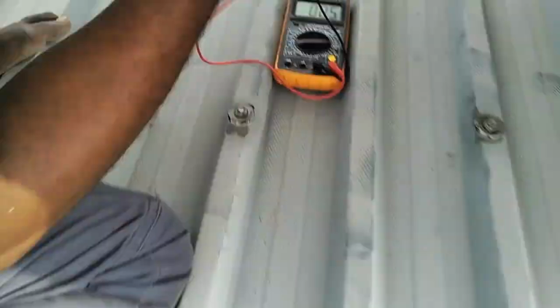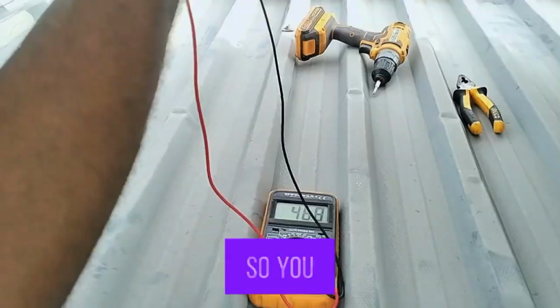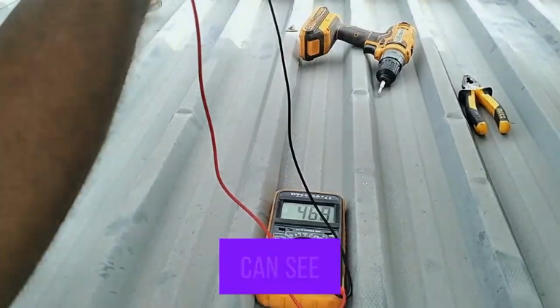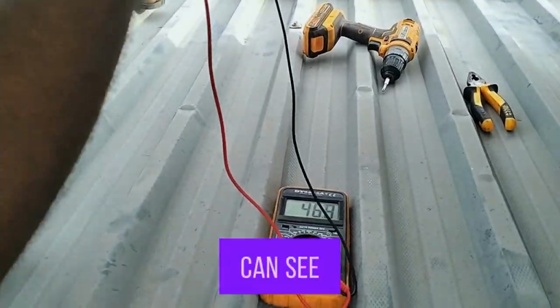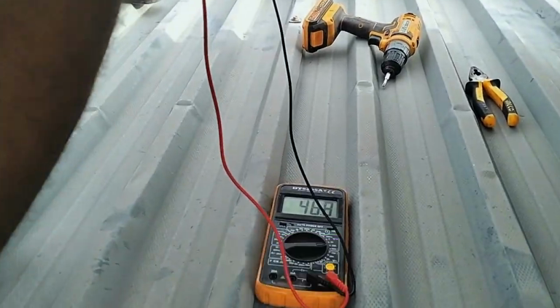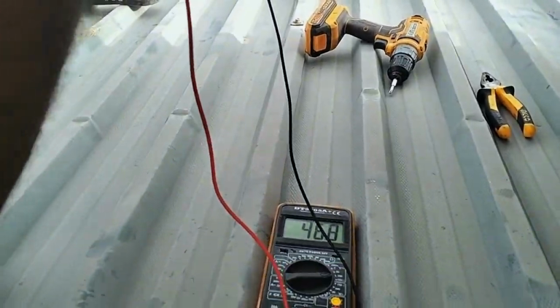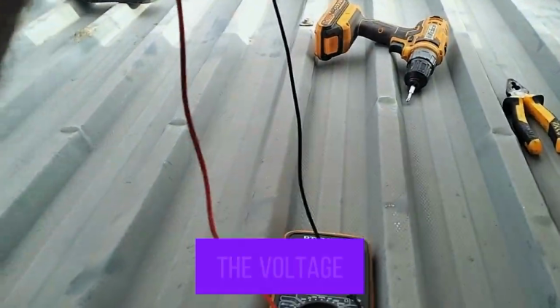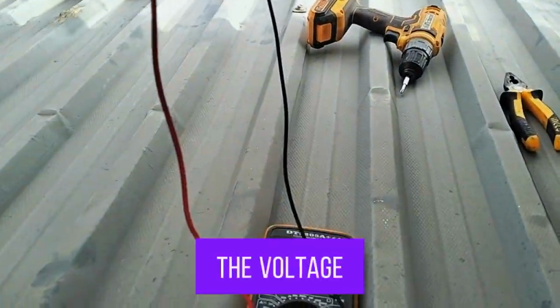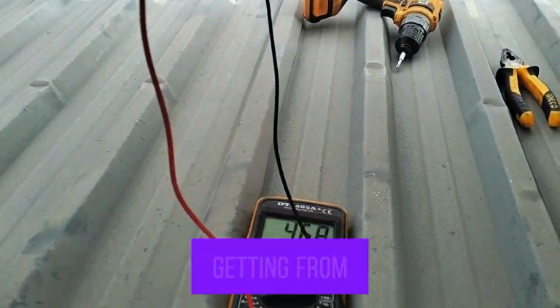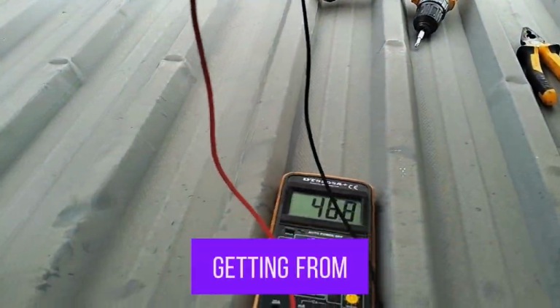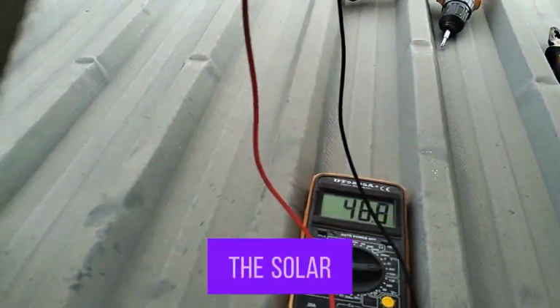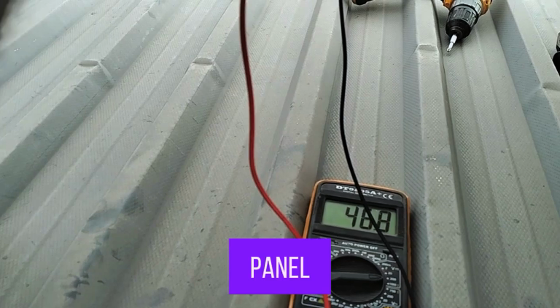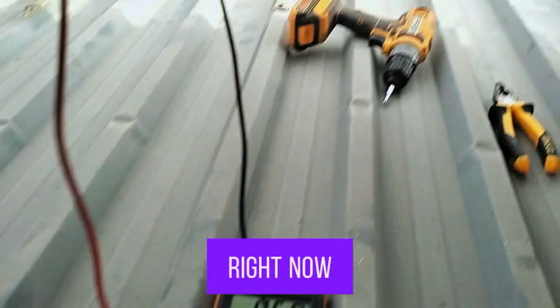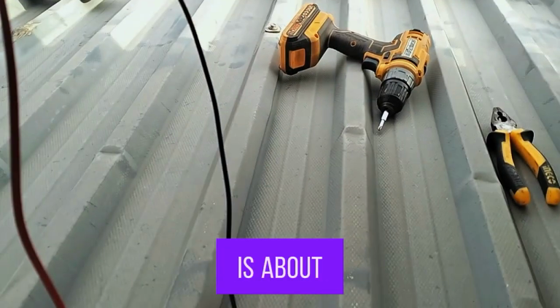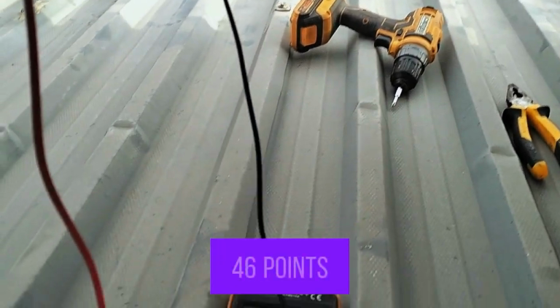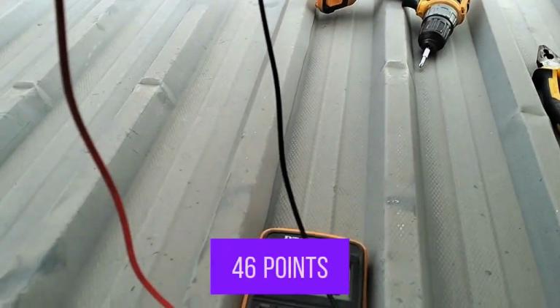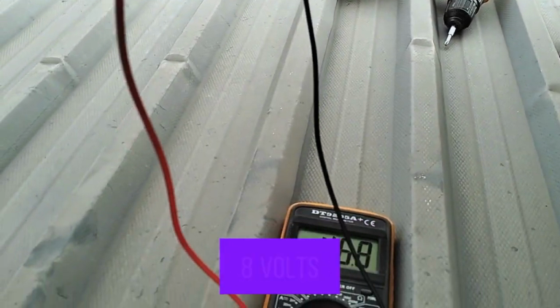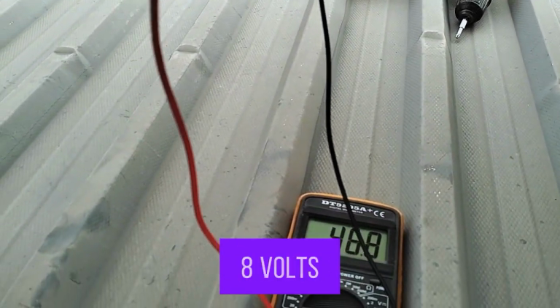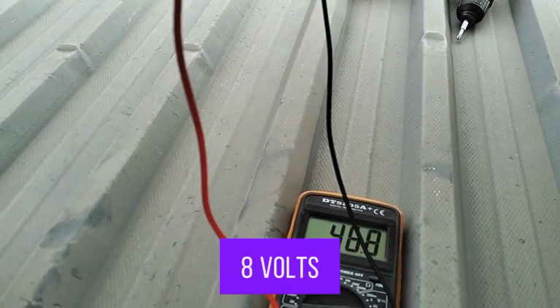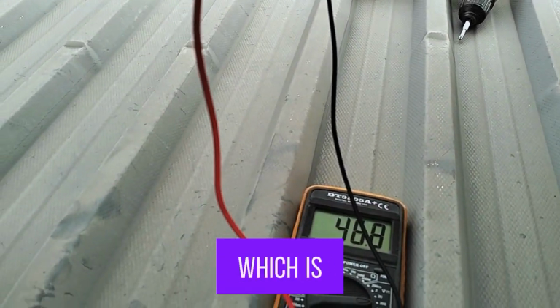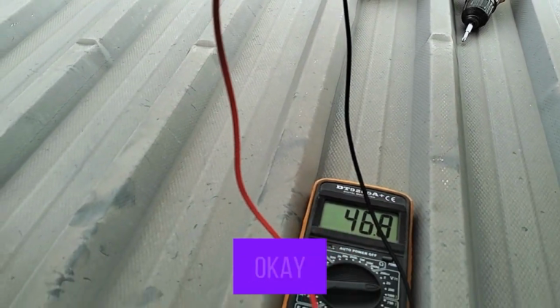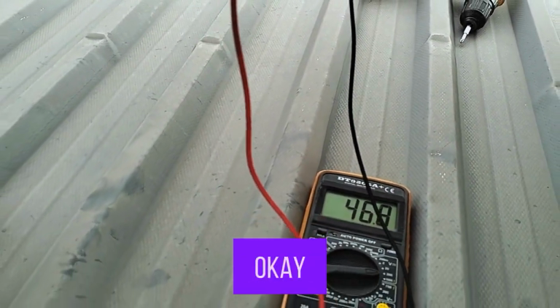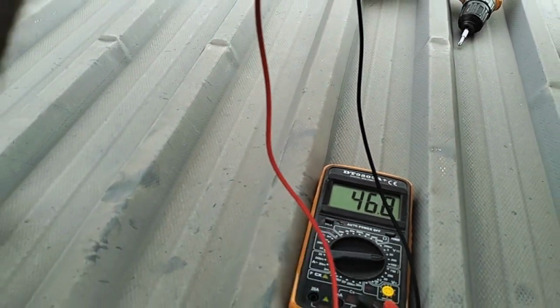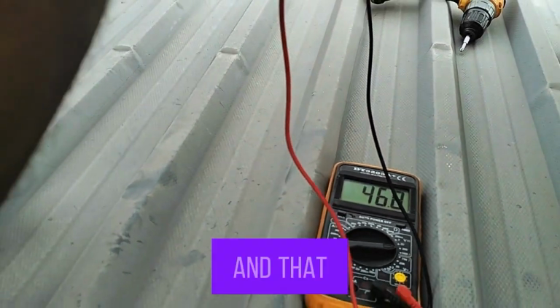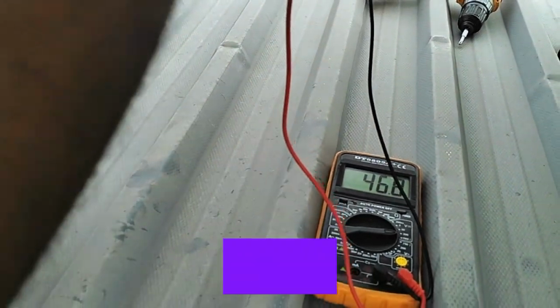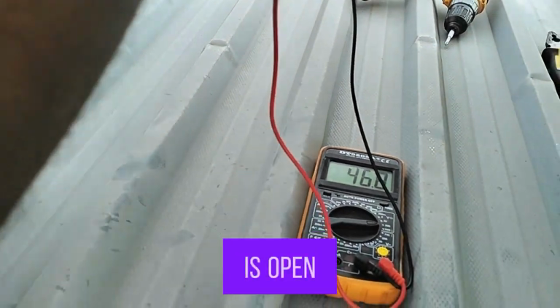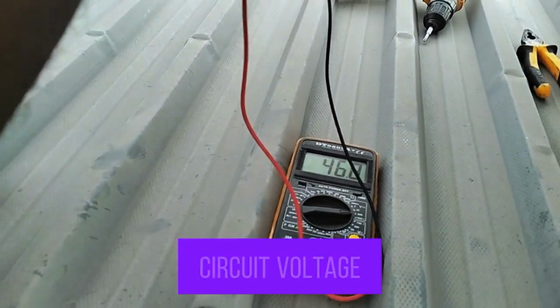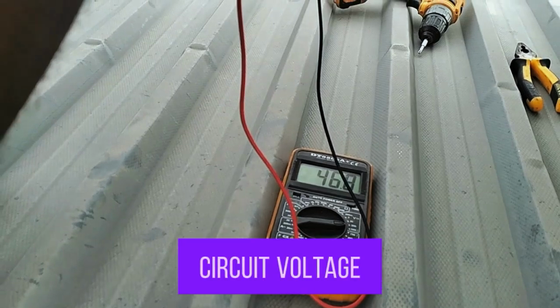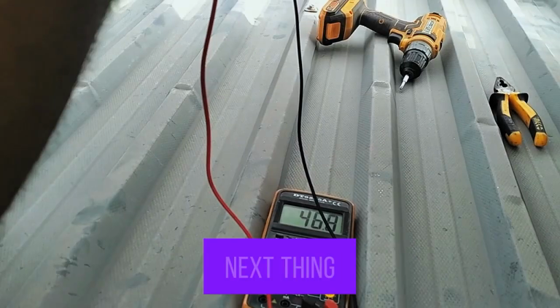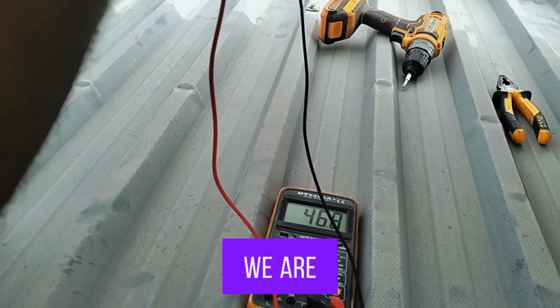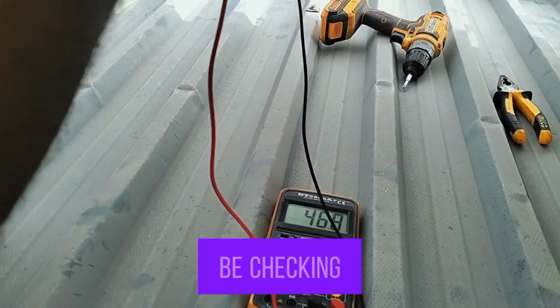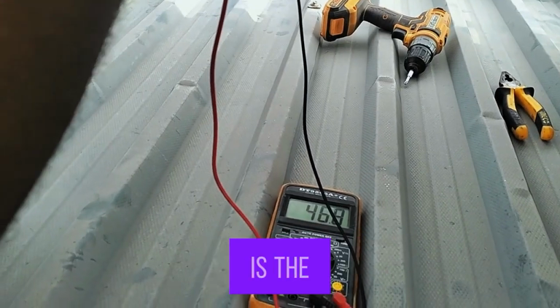You can see the voltage we are getting from the solar panel right now is about 46.8 volts, which is still okay. That is the open circuit voltage. The next thing we are going to check is the current — how many amps the solar panel will generate in this cold or dull weather.